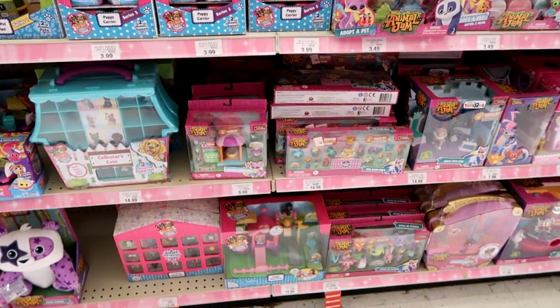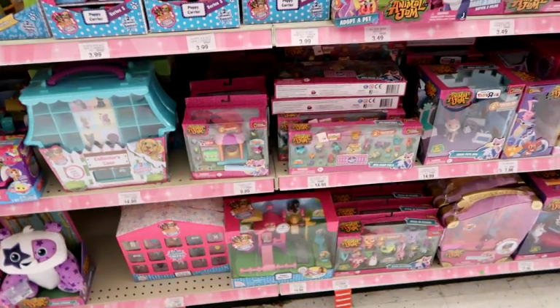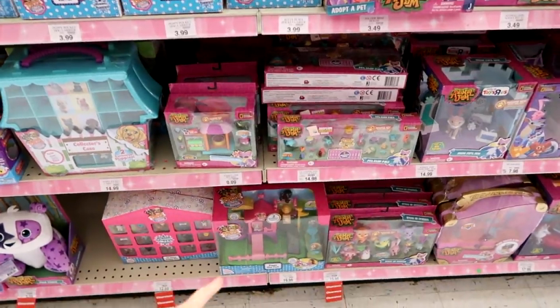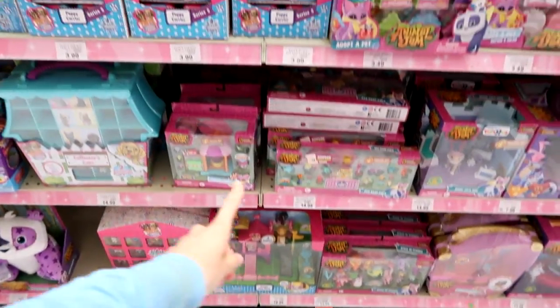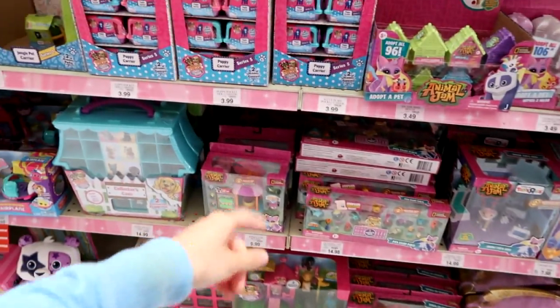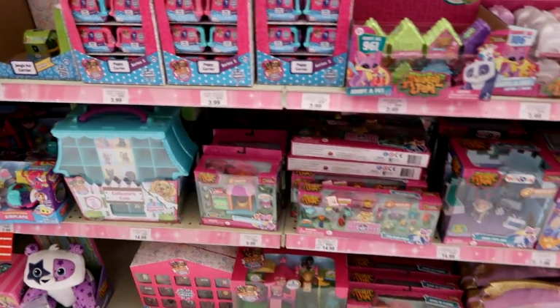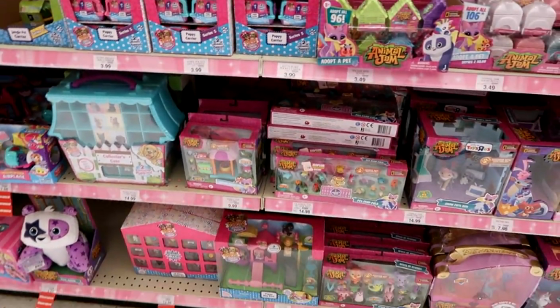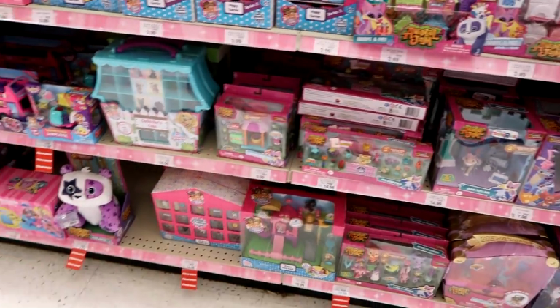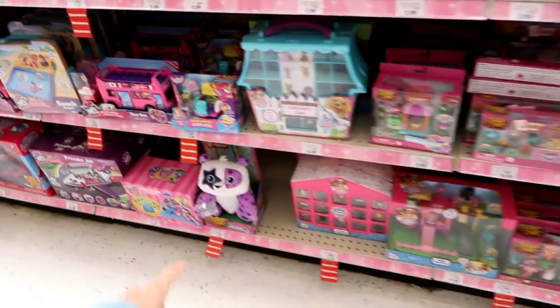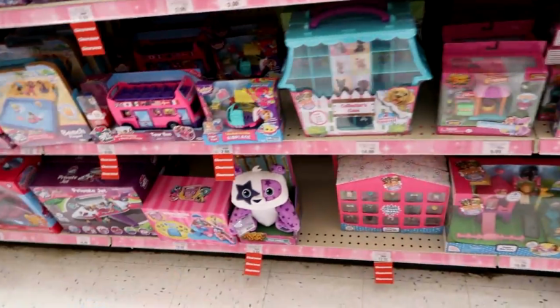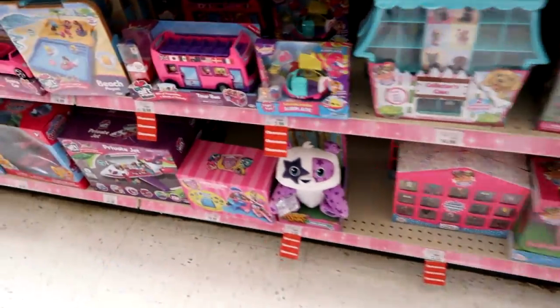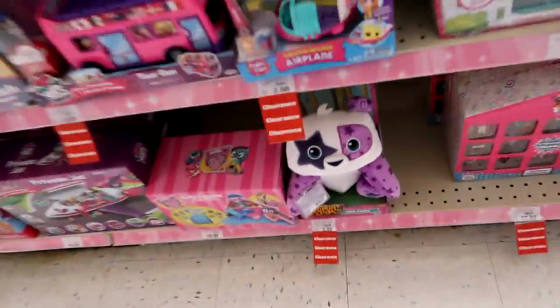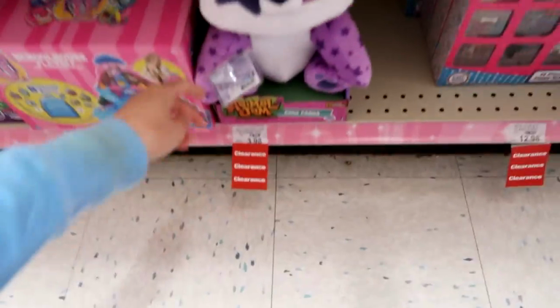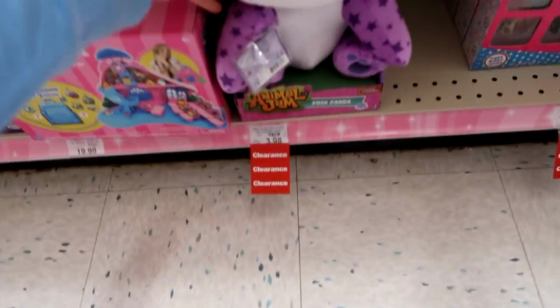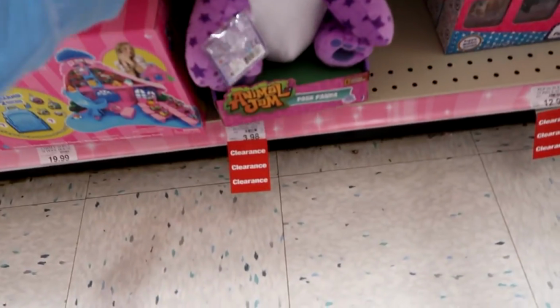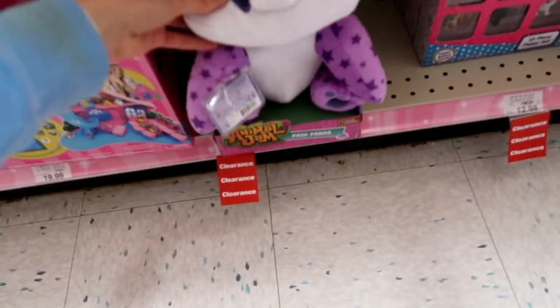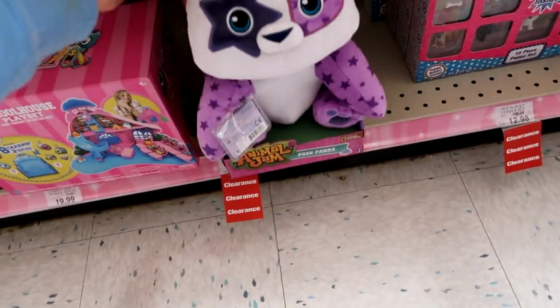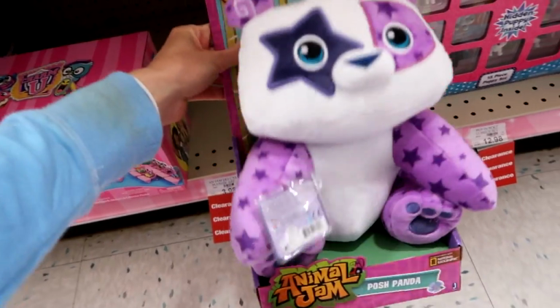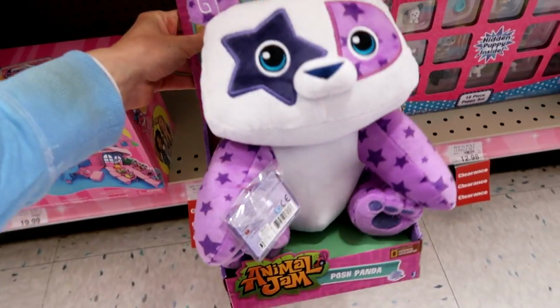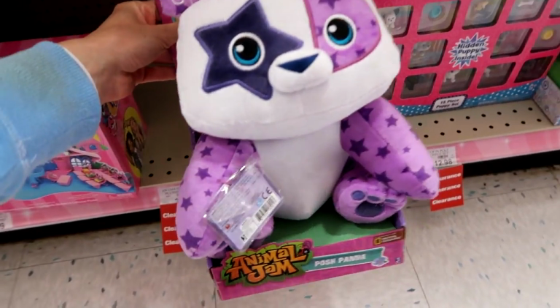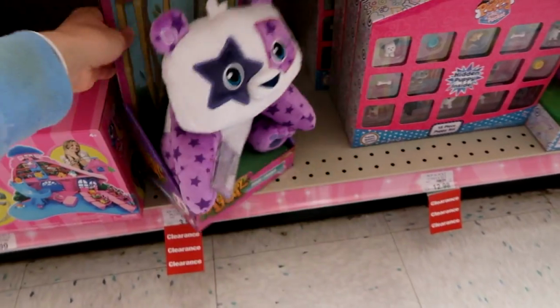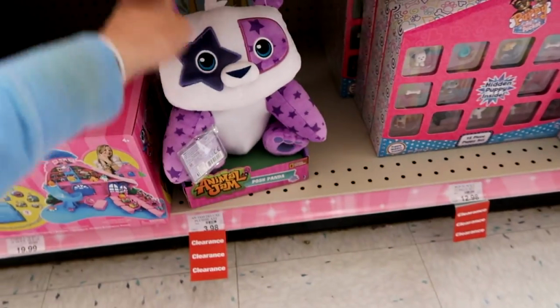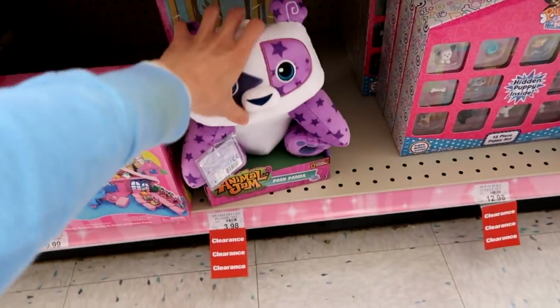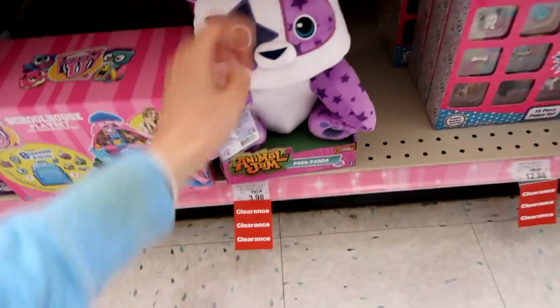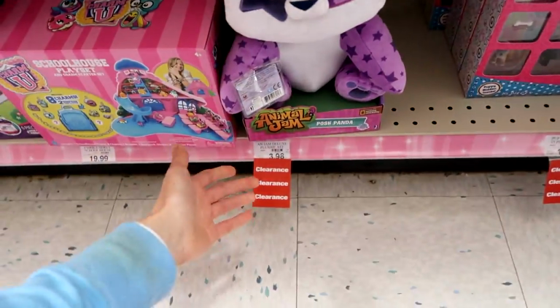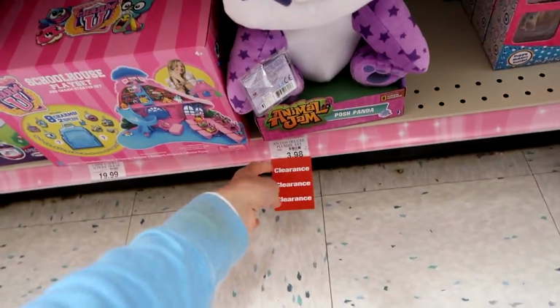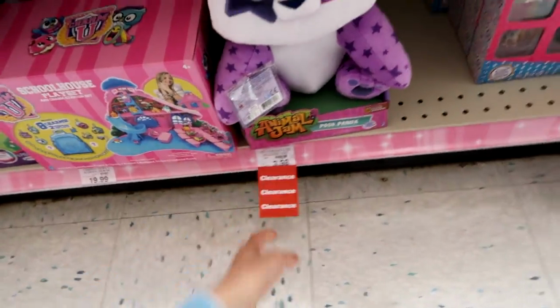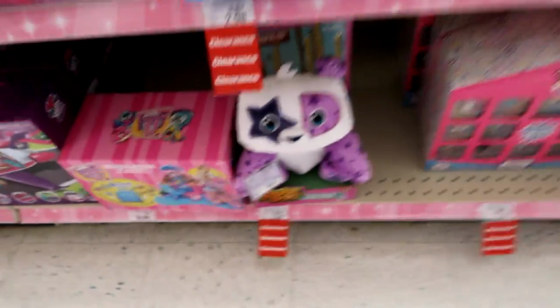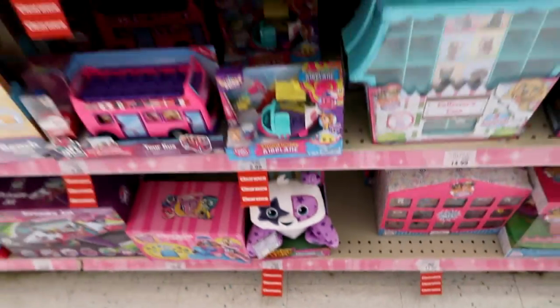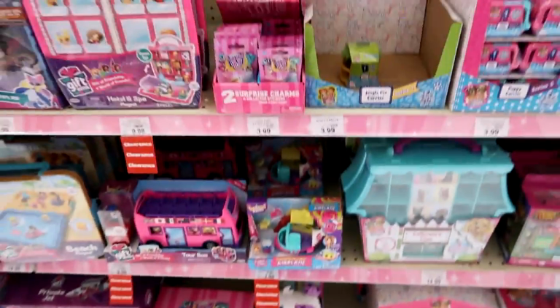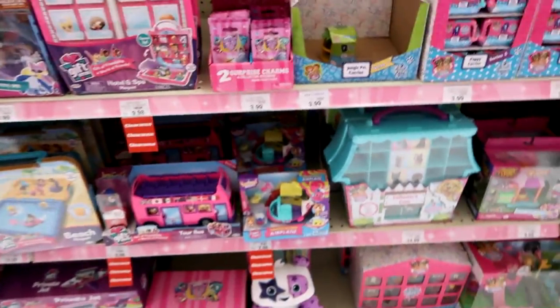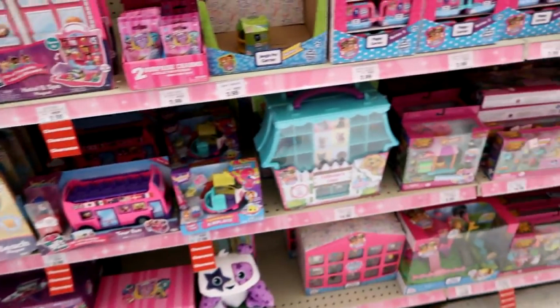A lot of this Animal Jam stuff is on clearance — that's awesome! Like this right here is $3.98 — isn't that crazy? That is so worth it! Get to your stores, guys!